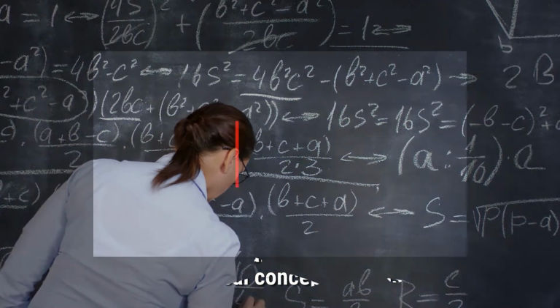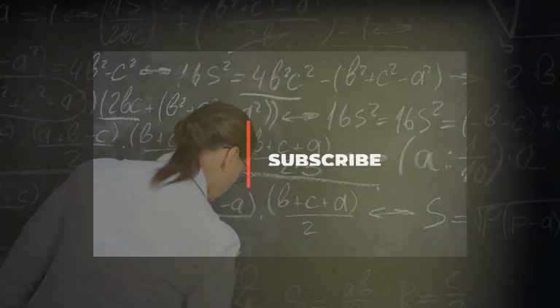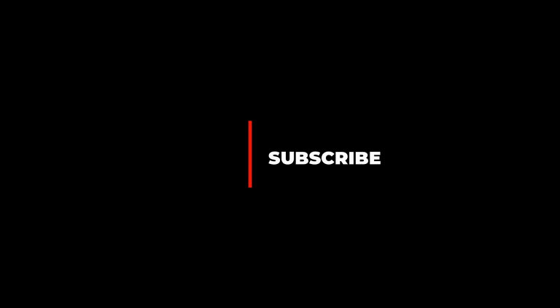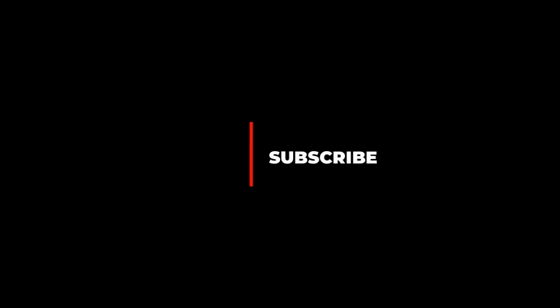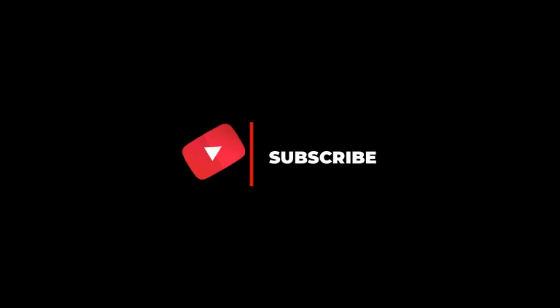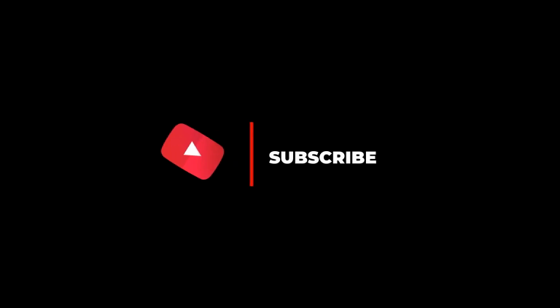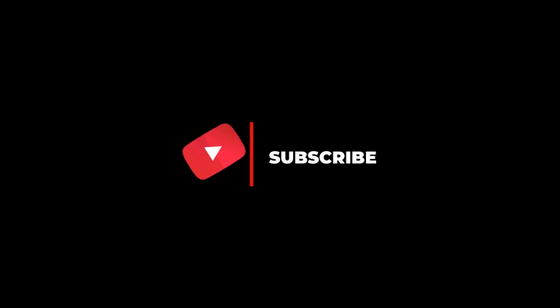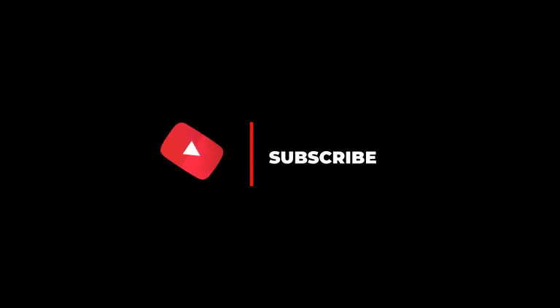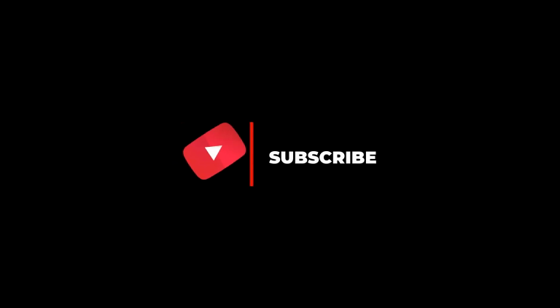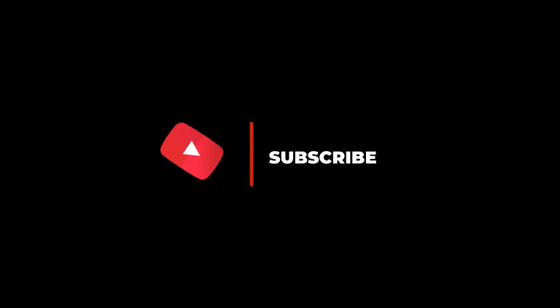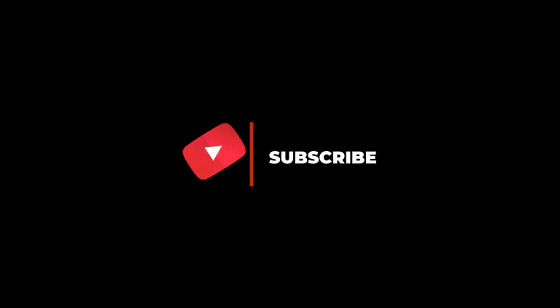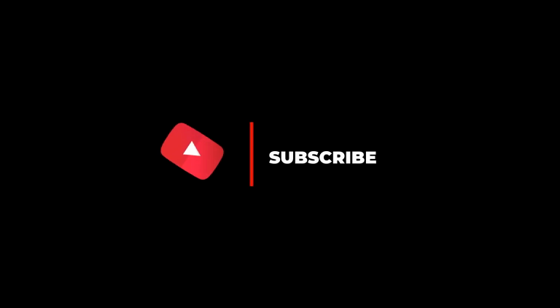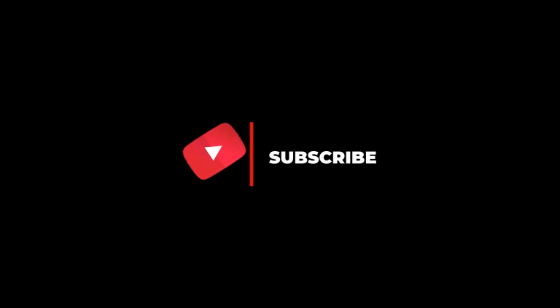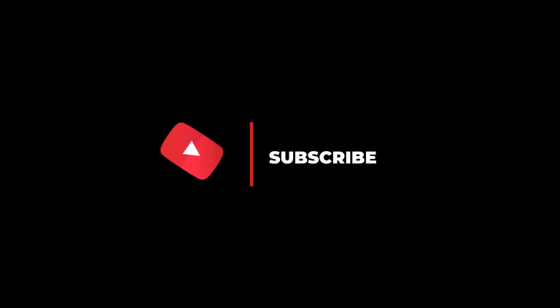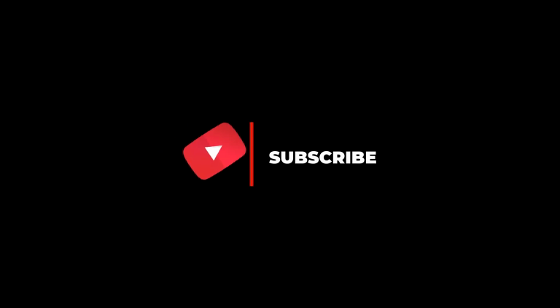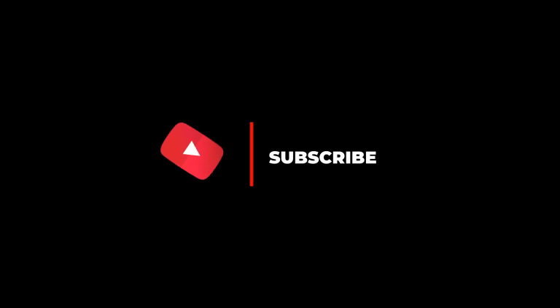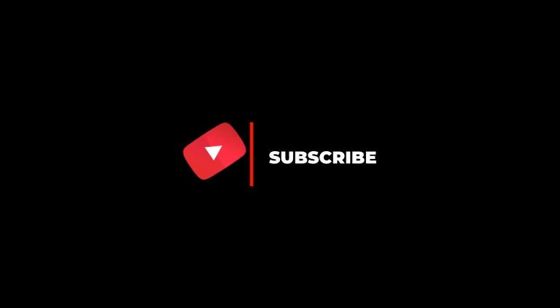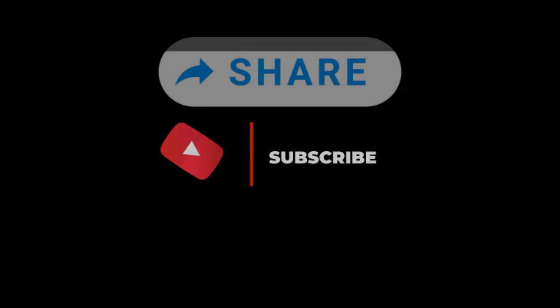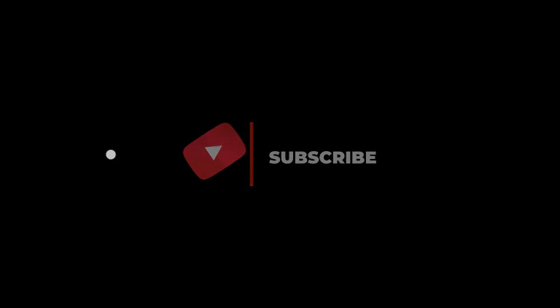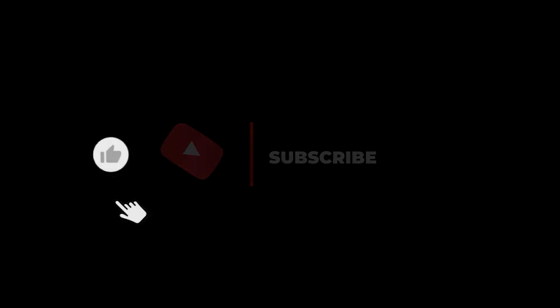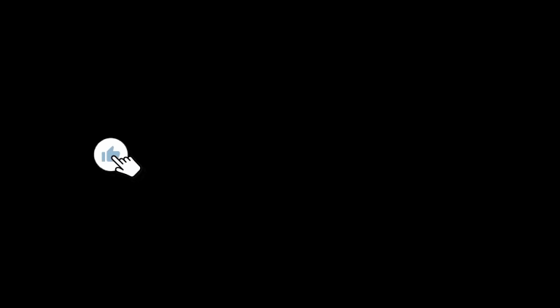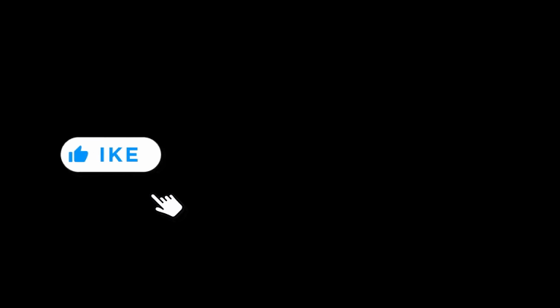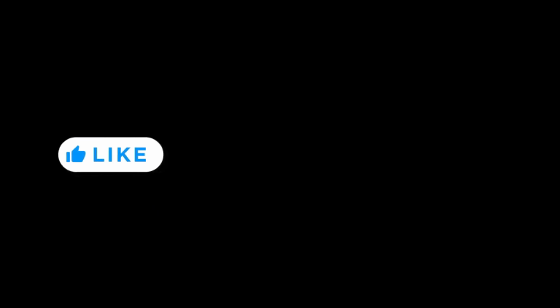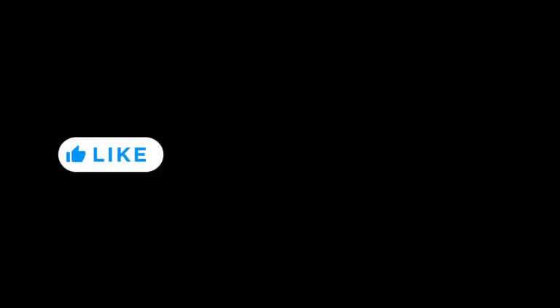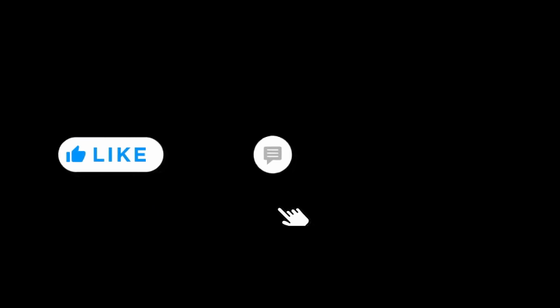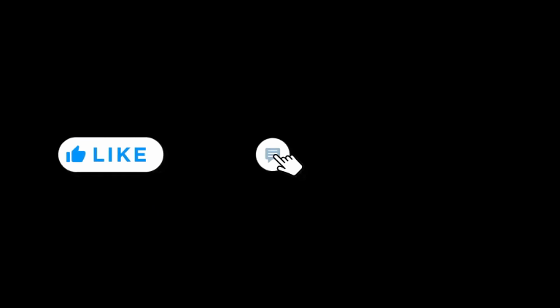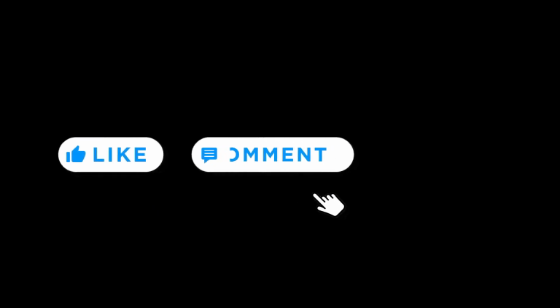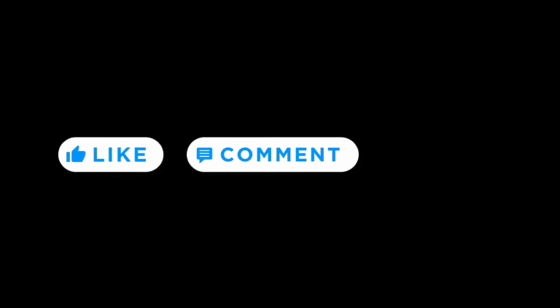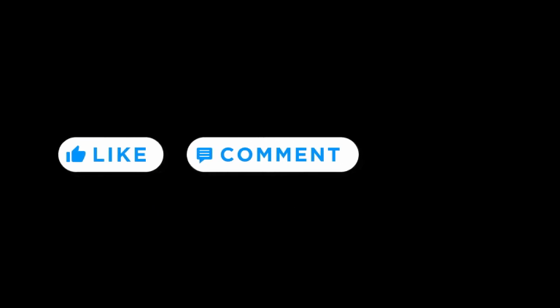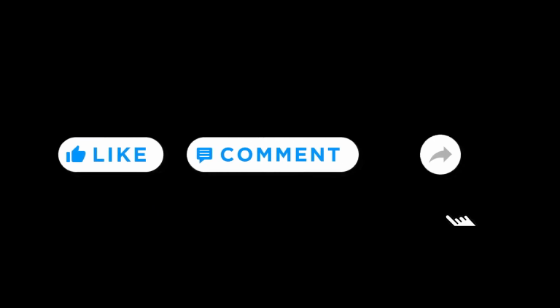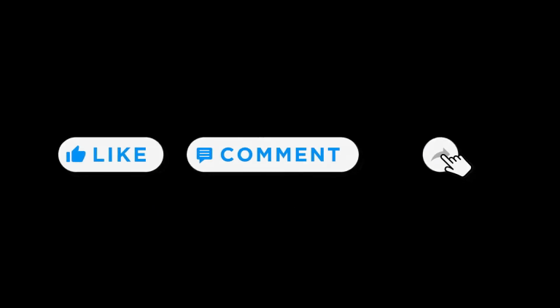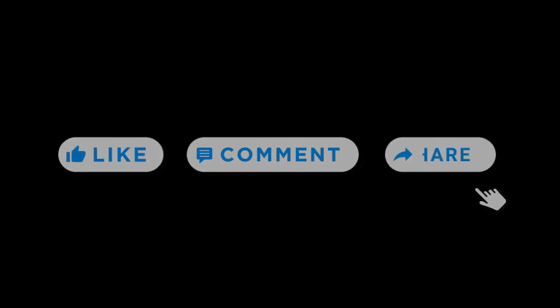If you like our content and want to know more tips from us, then do not forget to subscribe to our channel. Also, if you find the video helpful, like, comment, and share.